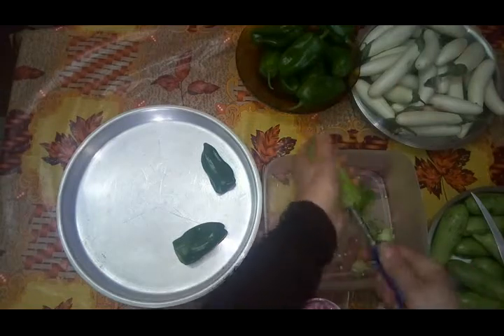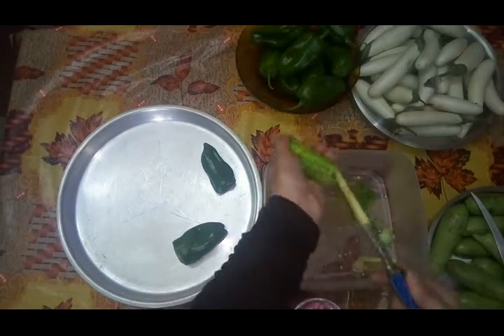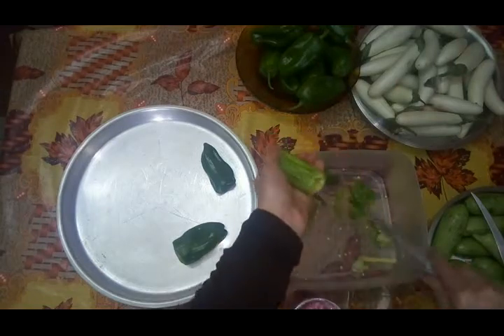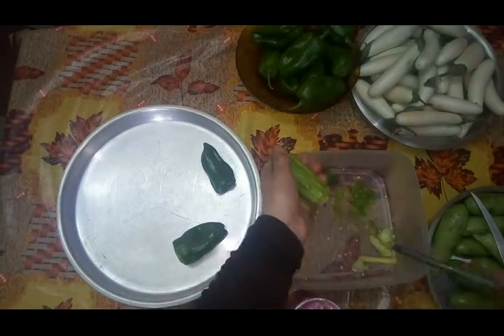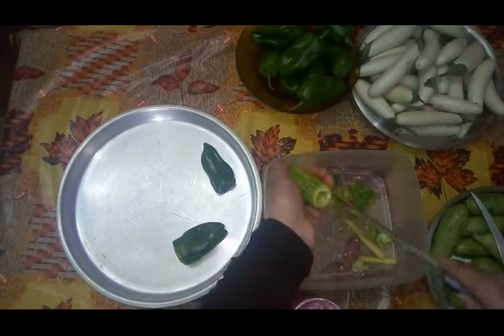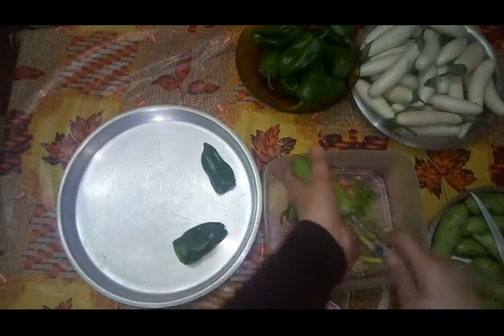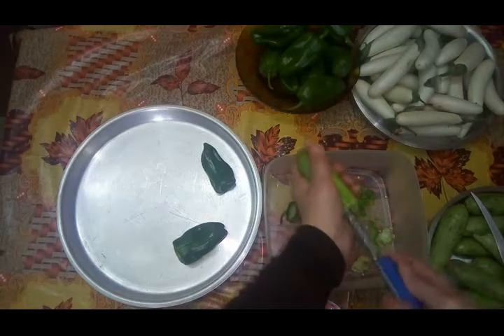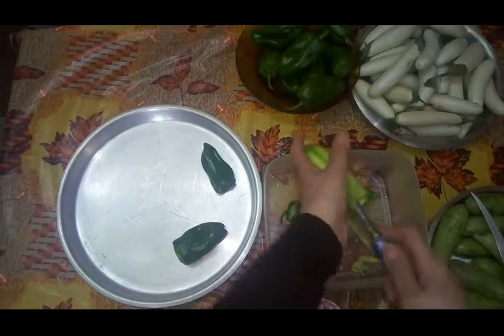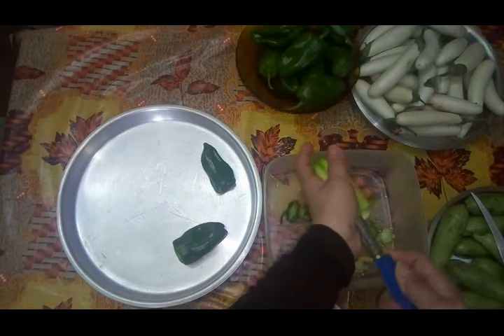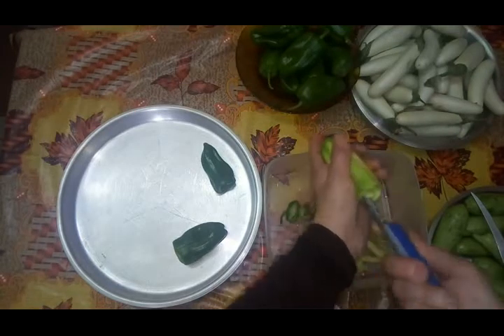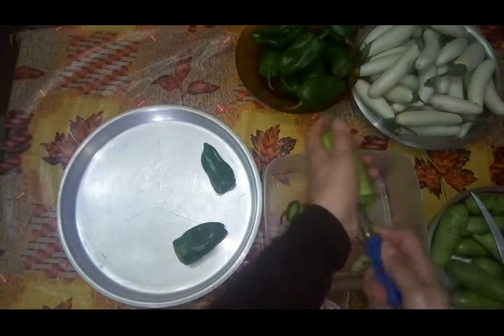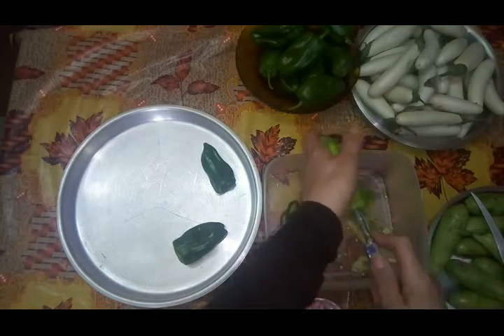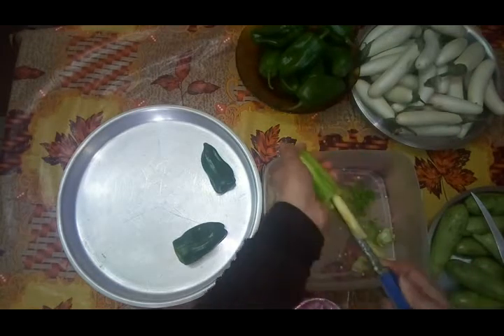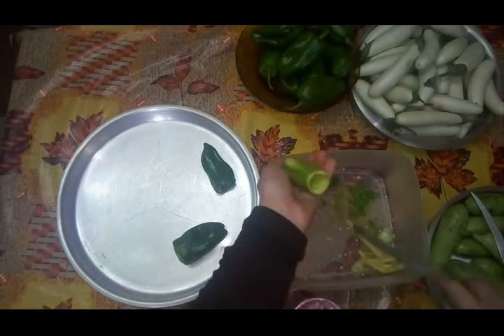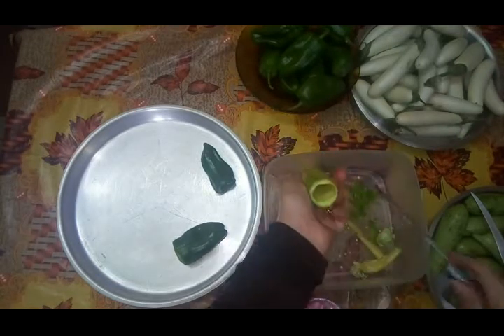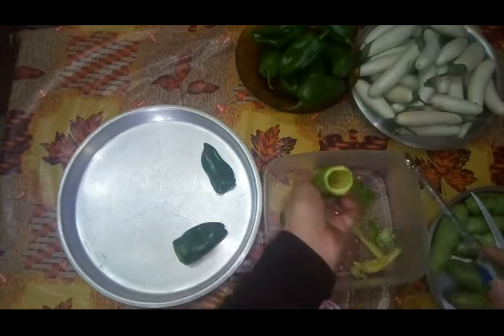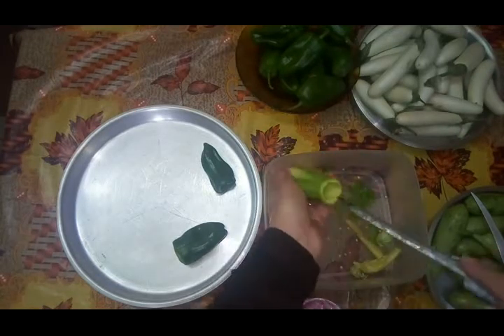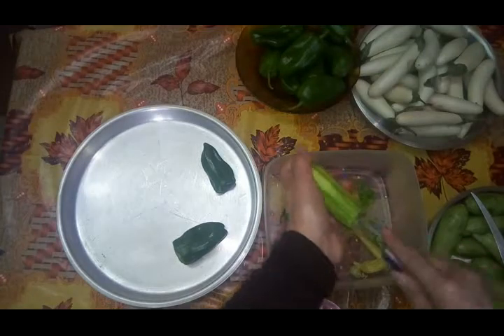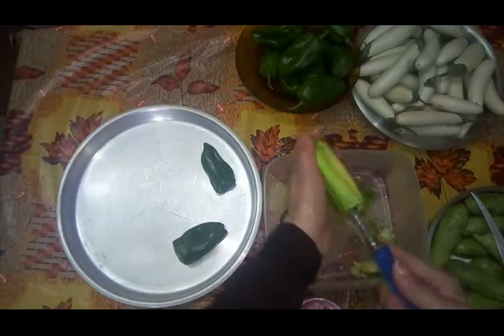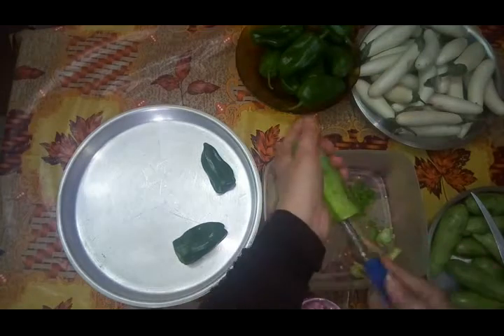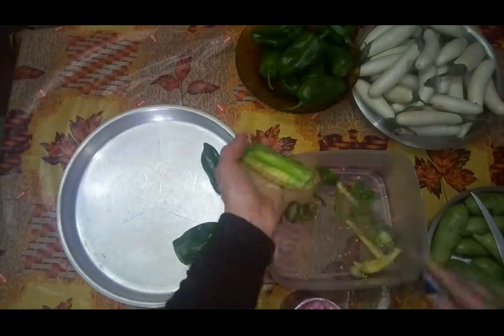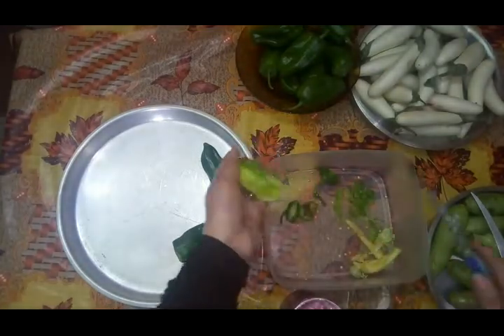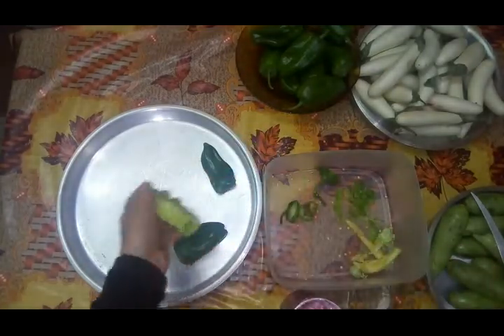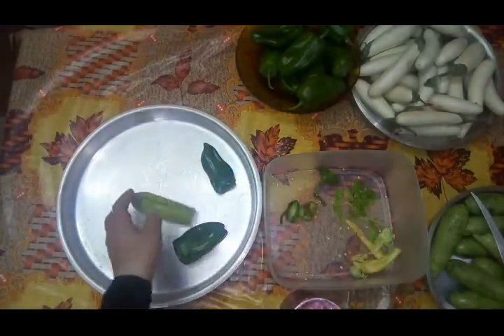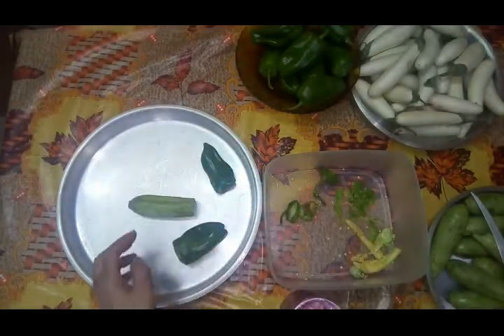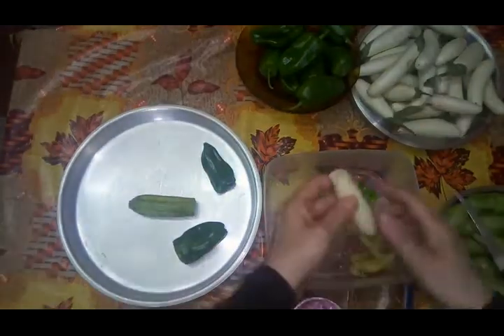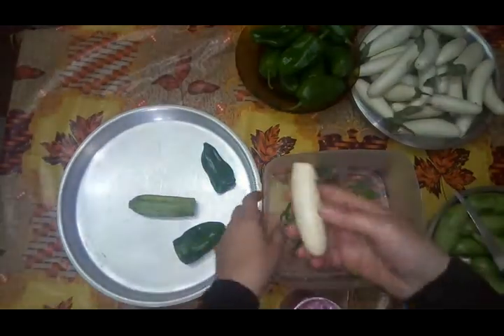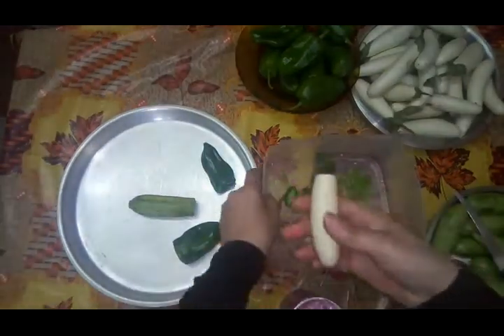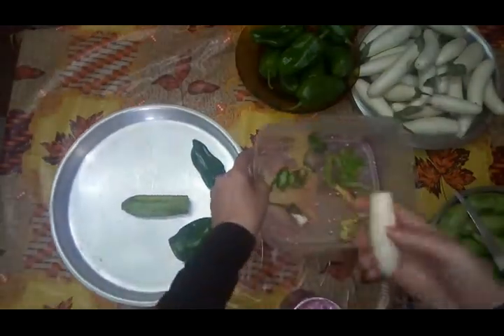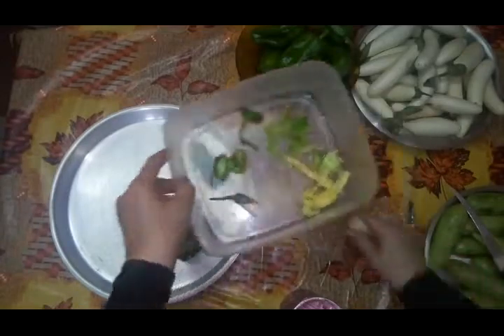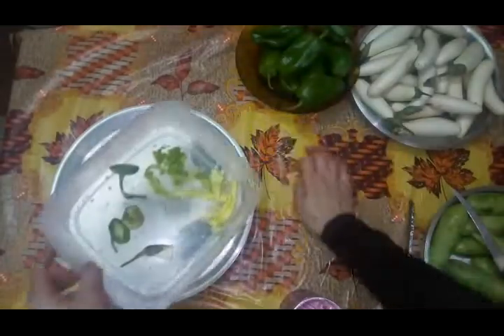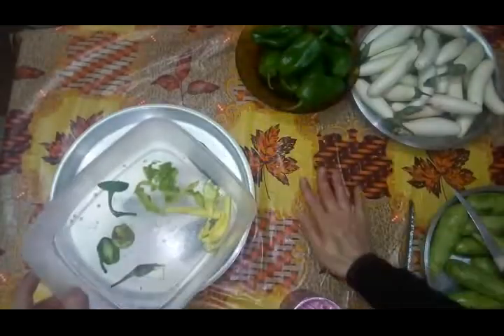بنقي الحجم صغير. حجمها هي والبتنجان بيبقى الأحجام صغيرة عشان يبقى شكلهم حلو في الطبق، وتبقى الوحدة ناكلها على مرتين بدل ما تبقى كبيرة.